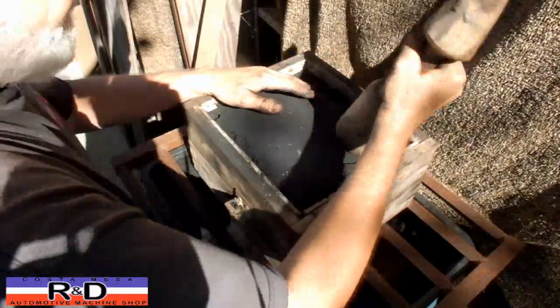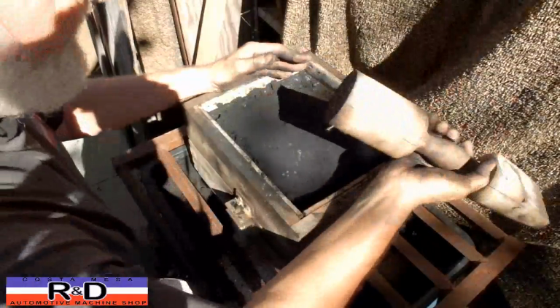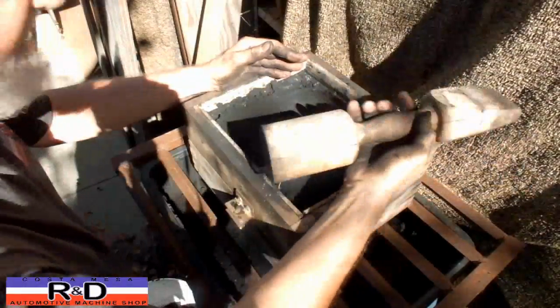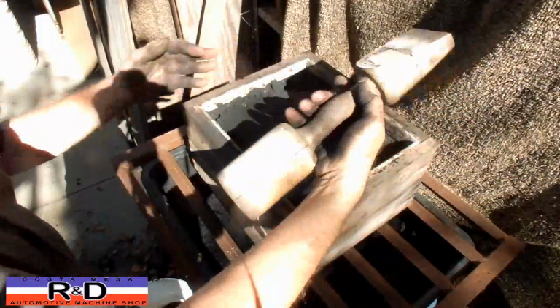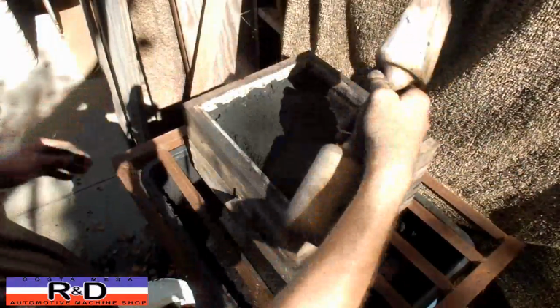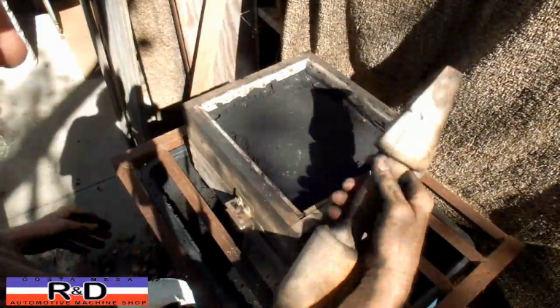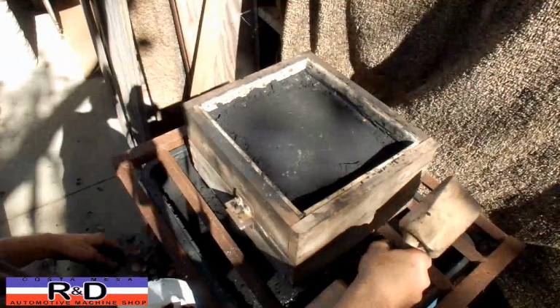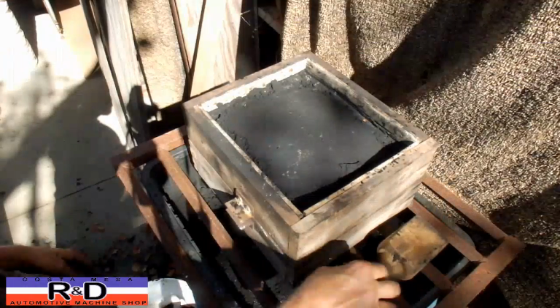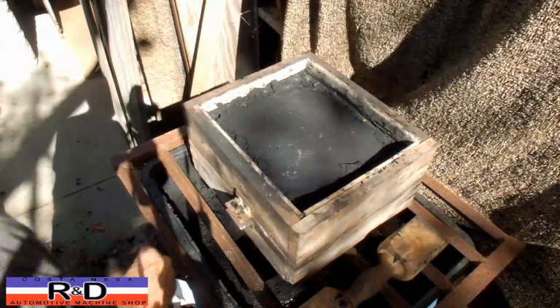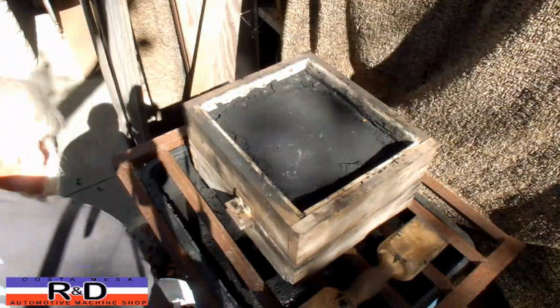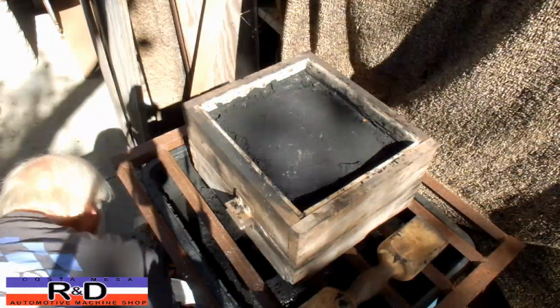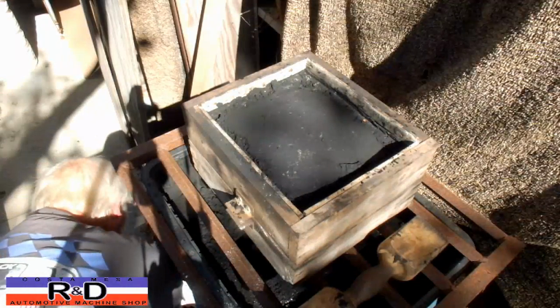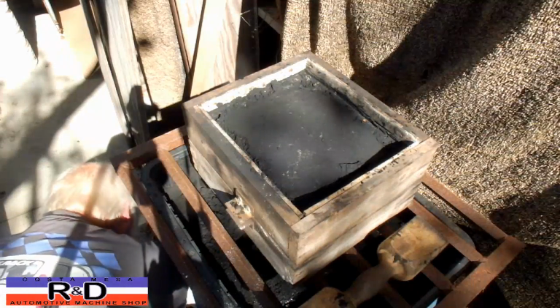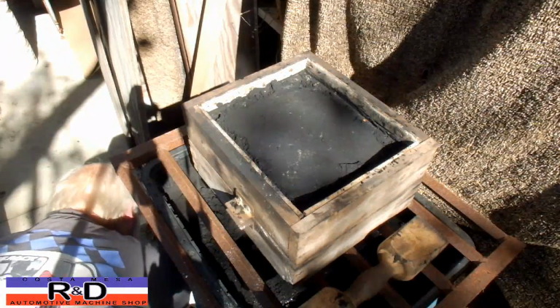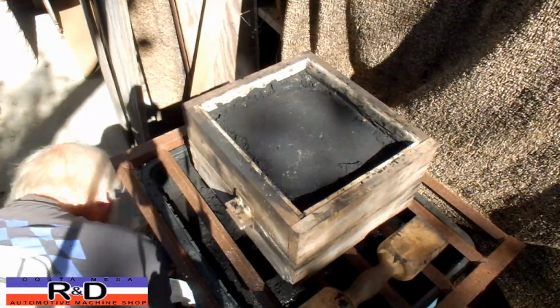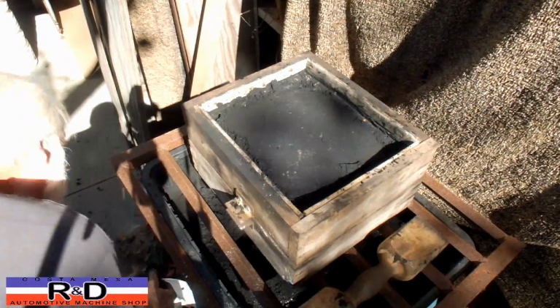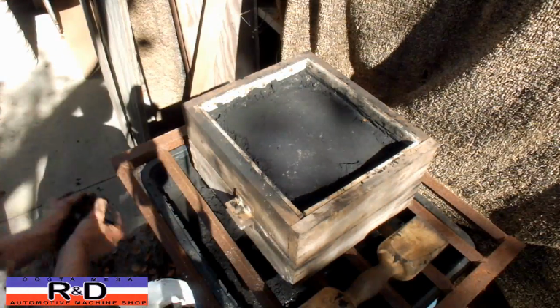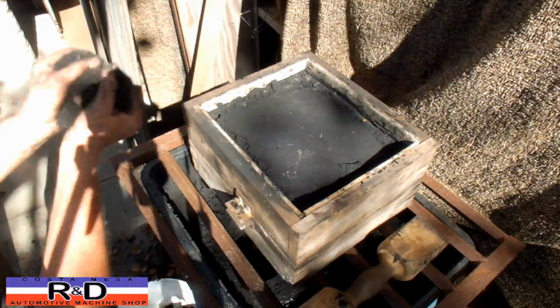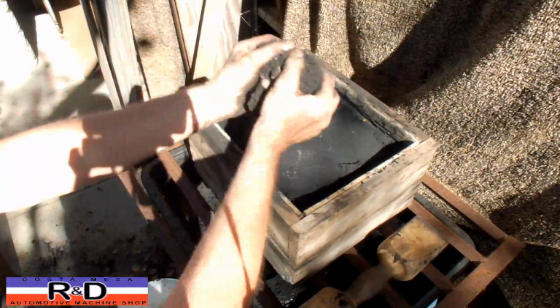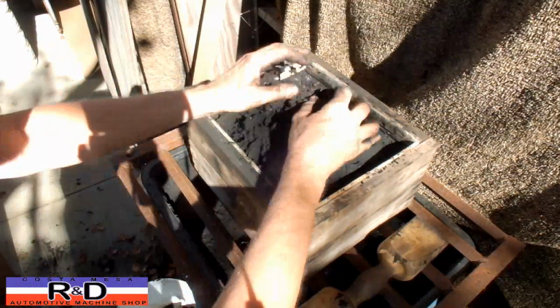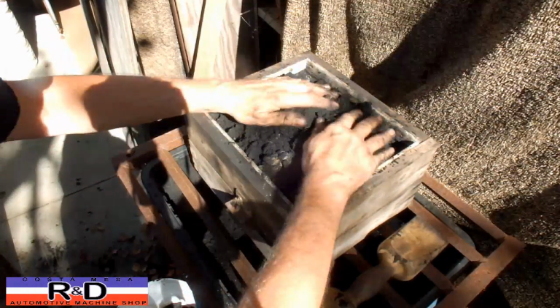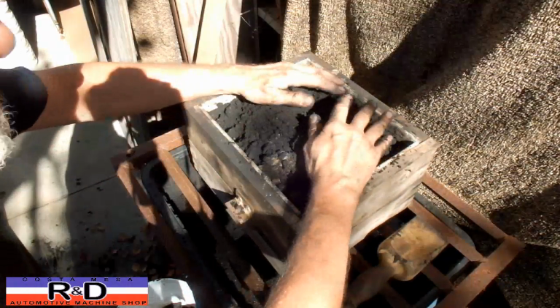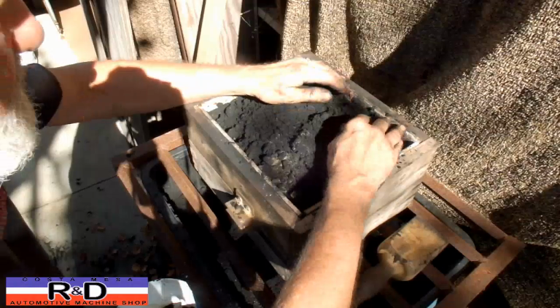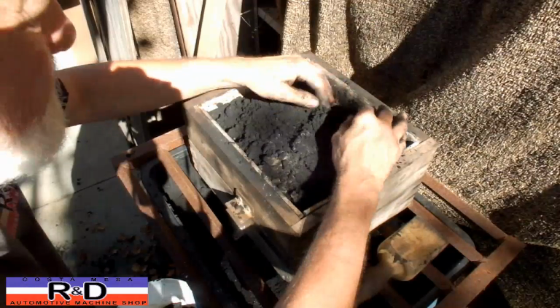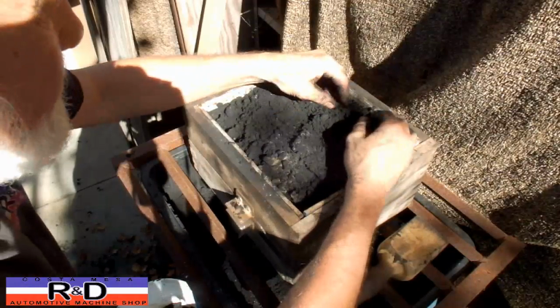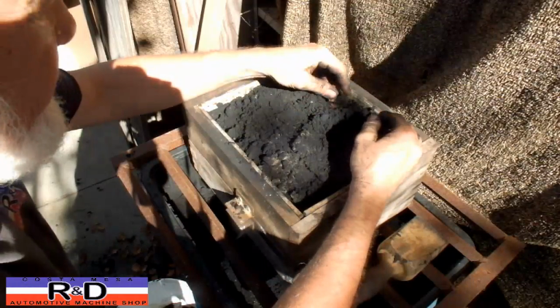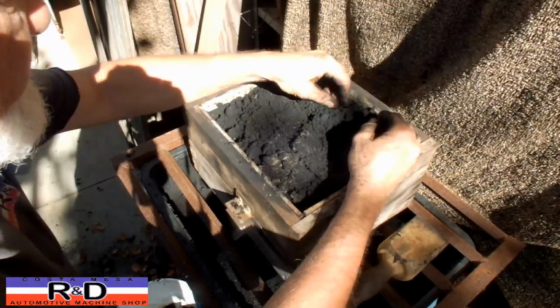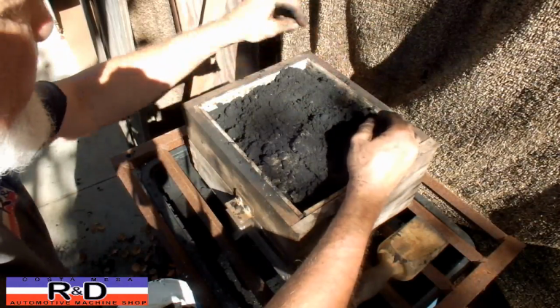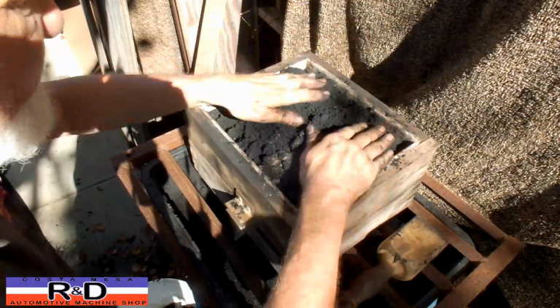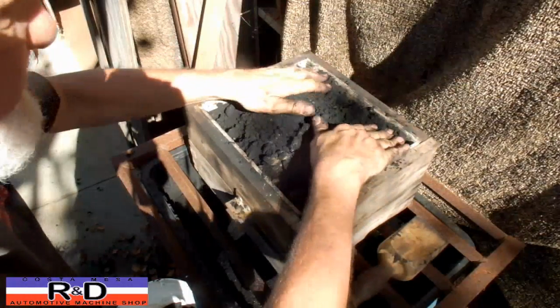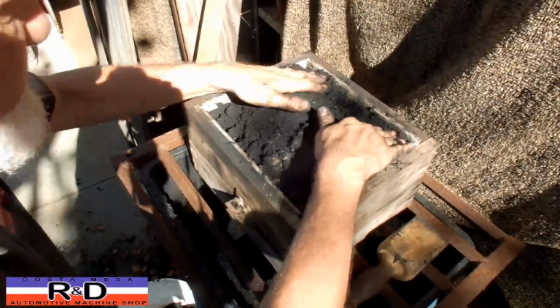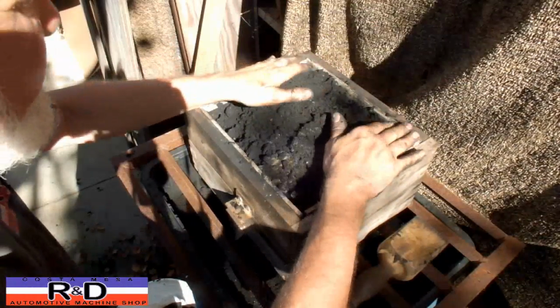If you don't have one of these tampers you can make something up — it's not that hard to do. I just happened to be in a shop one day and found this one here.